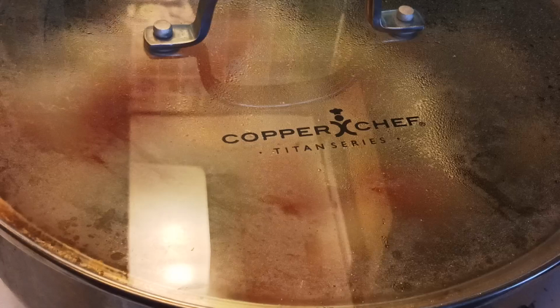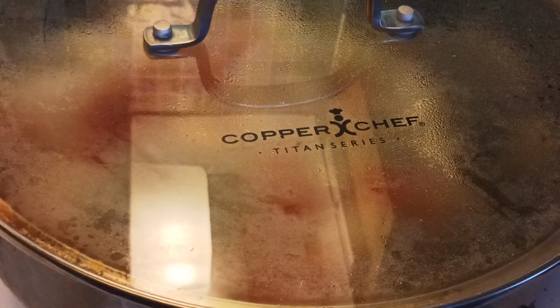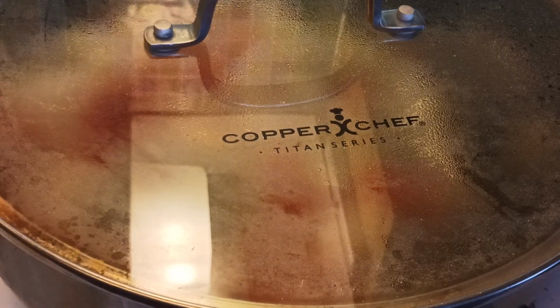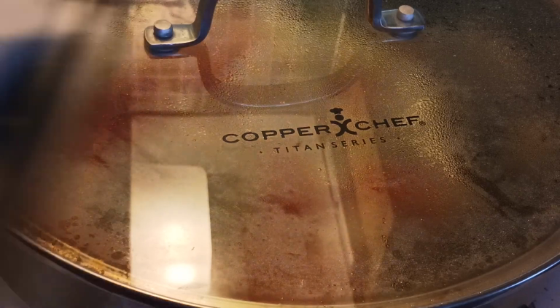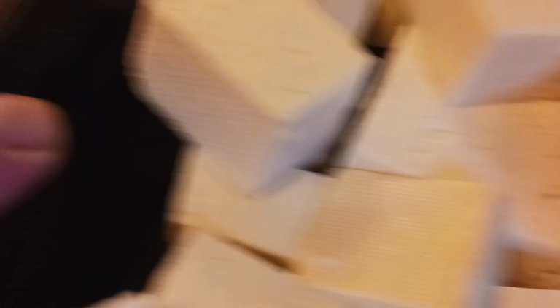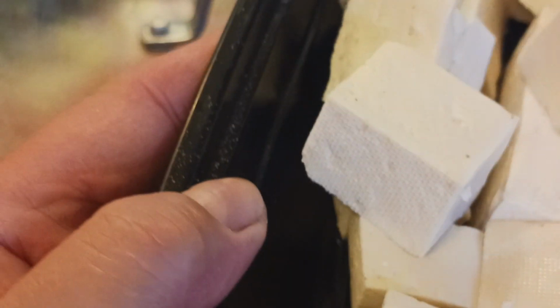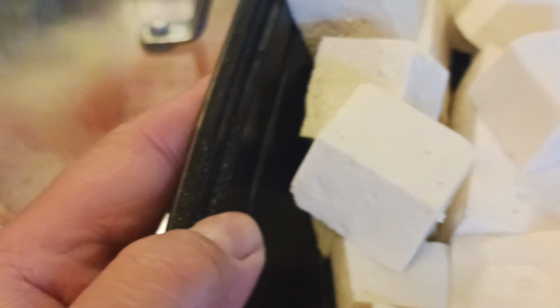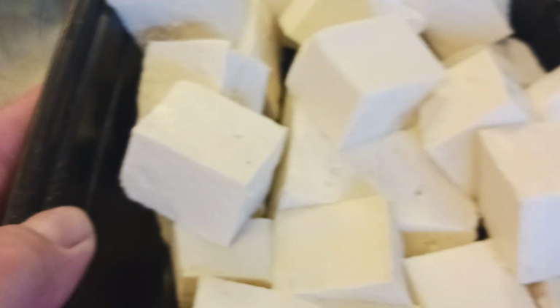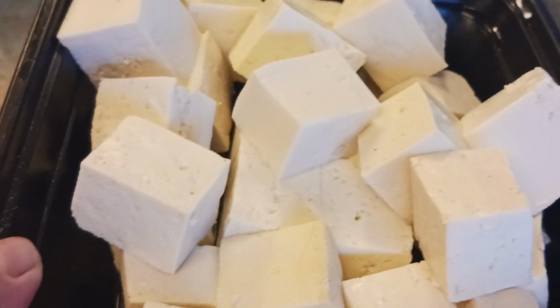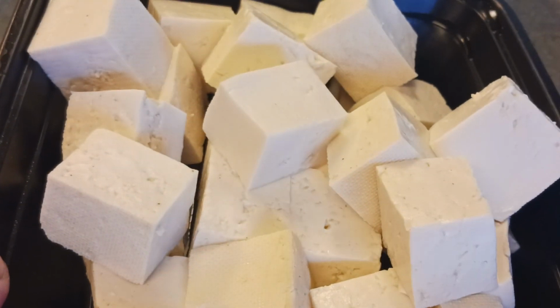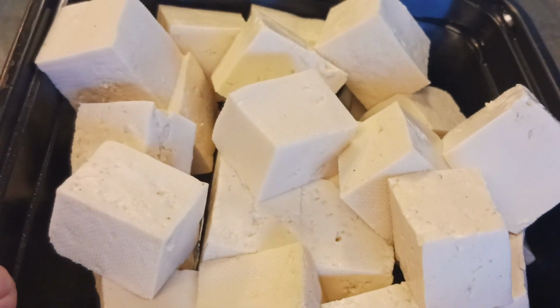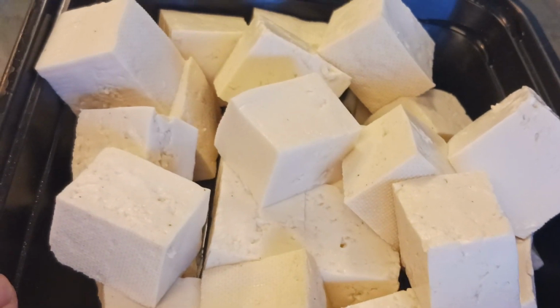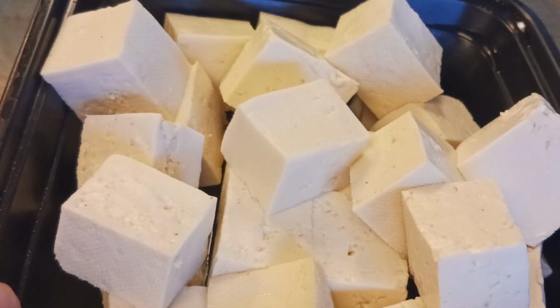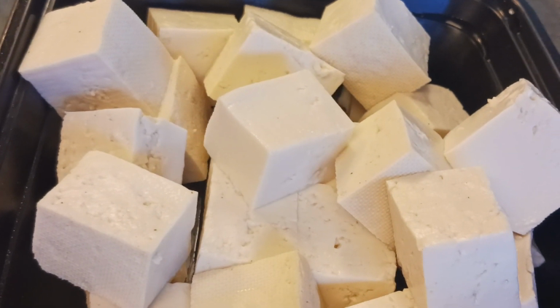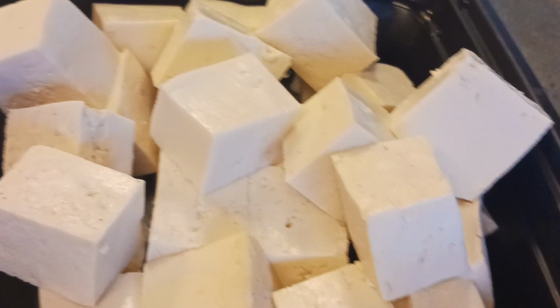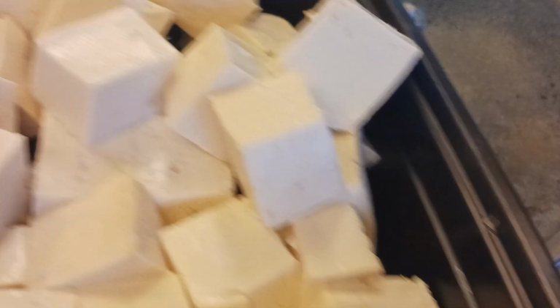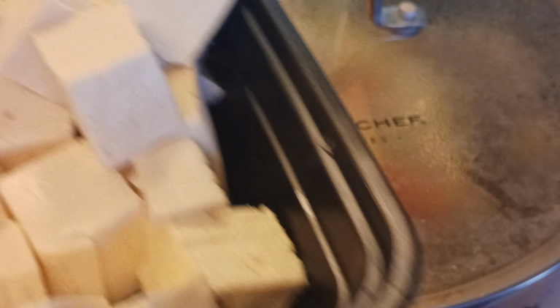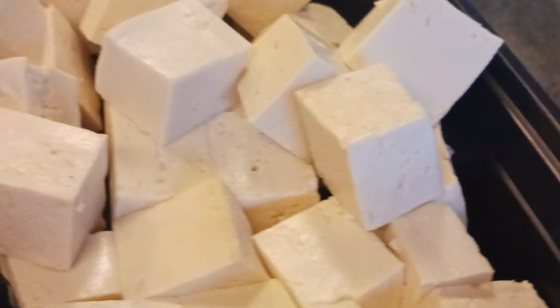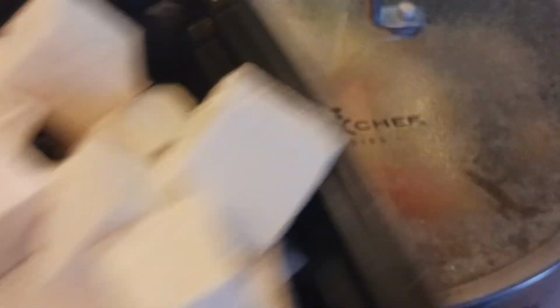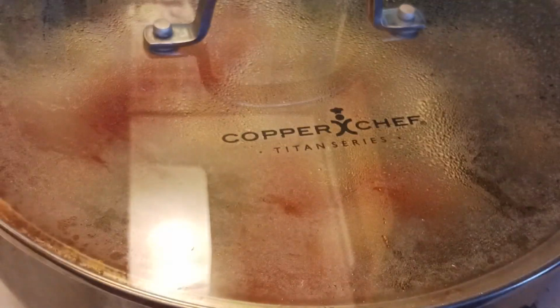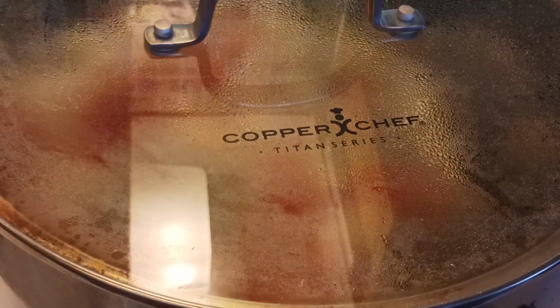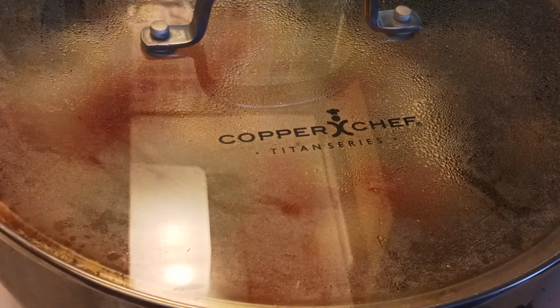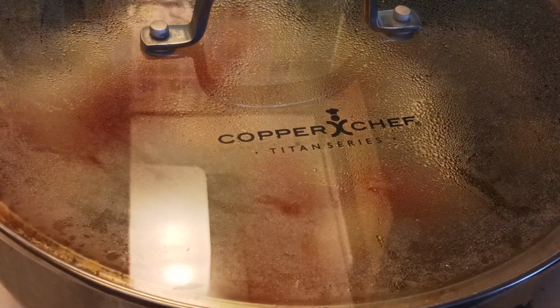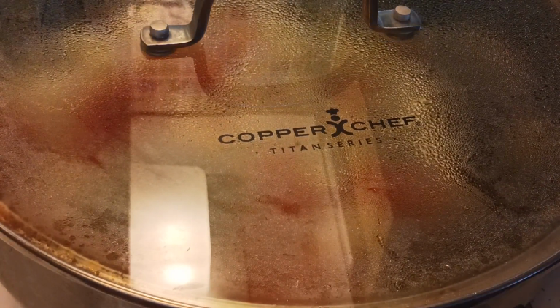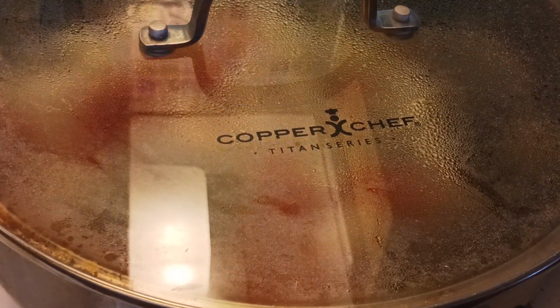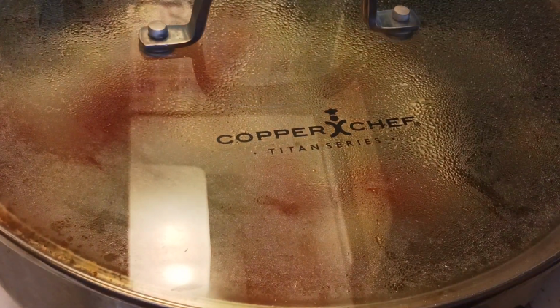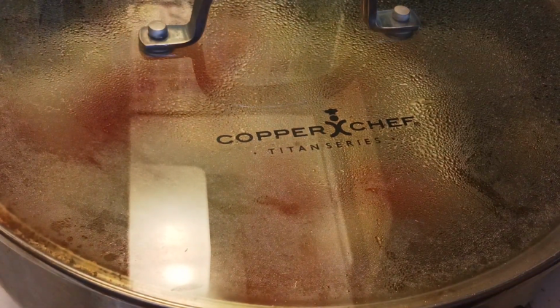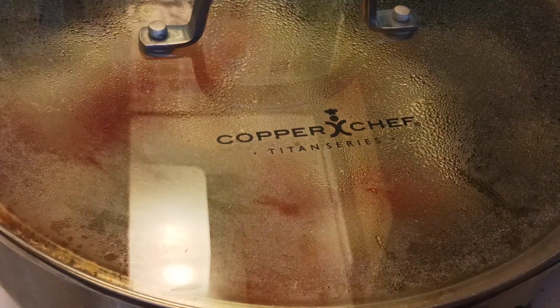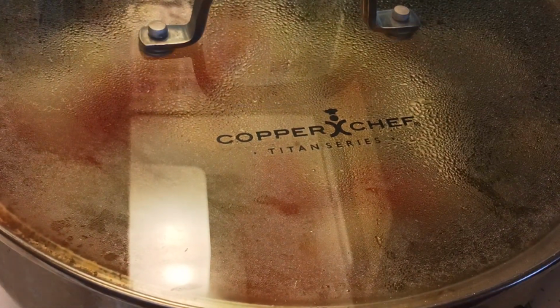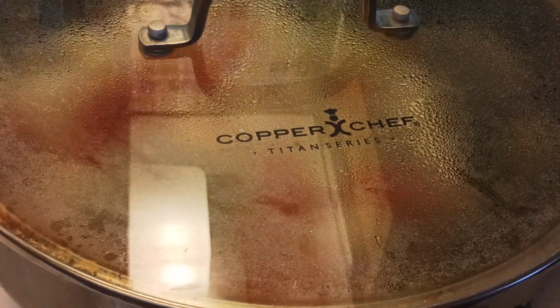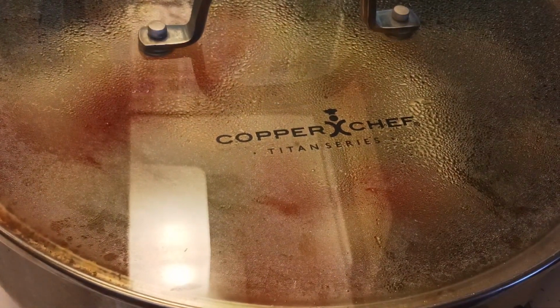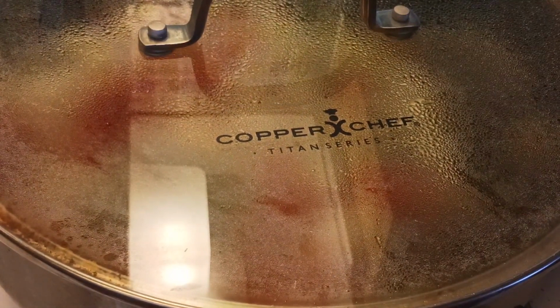And then I cut the tofu into squares — cube style.